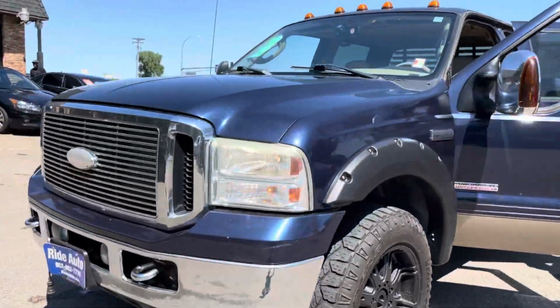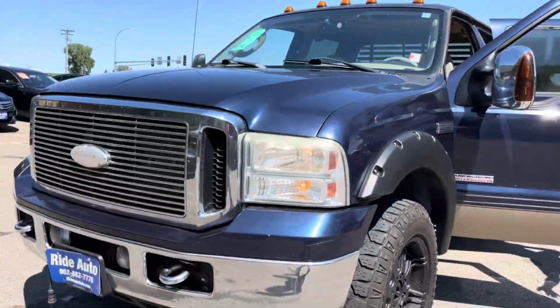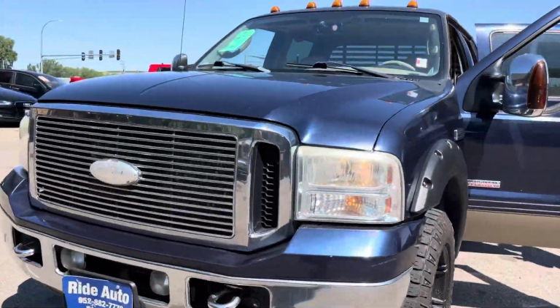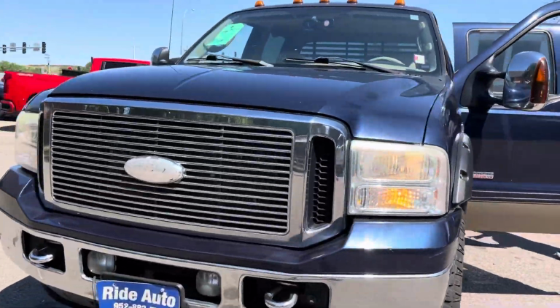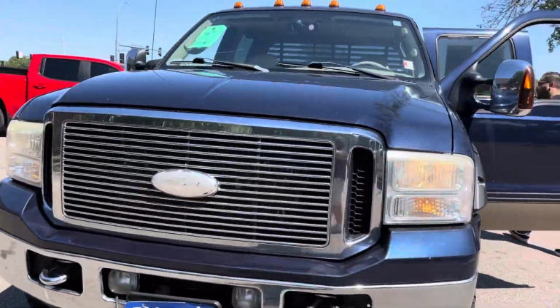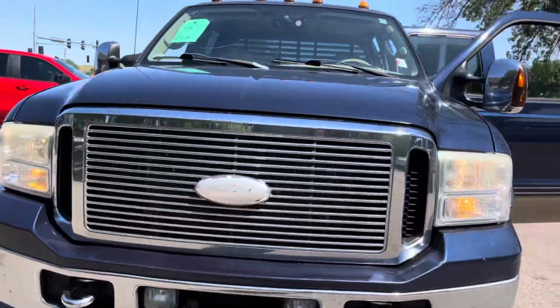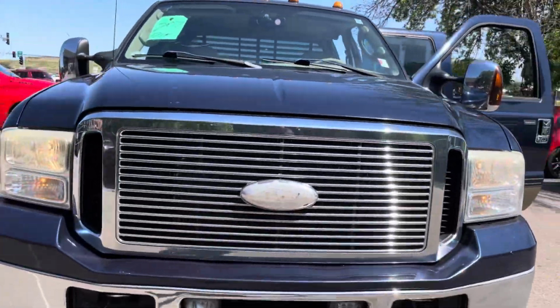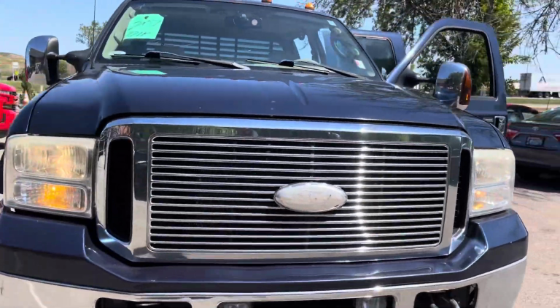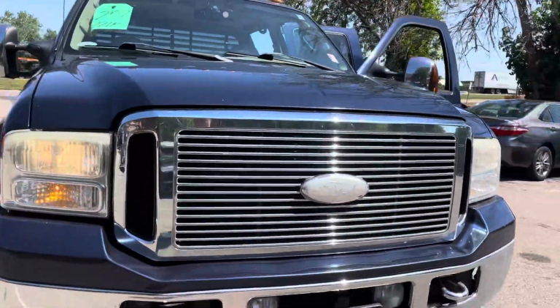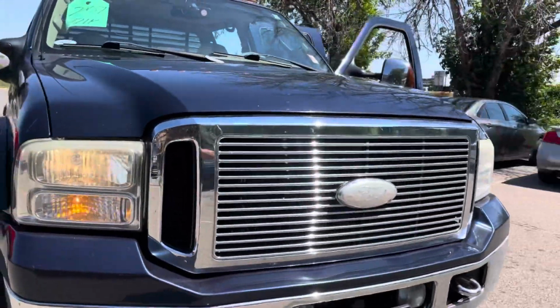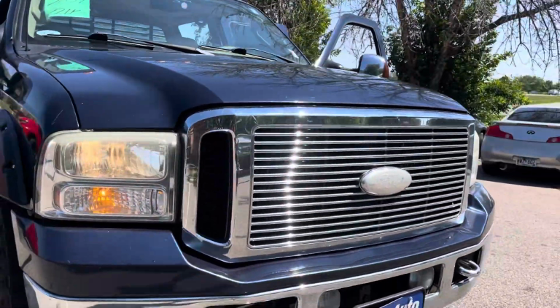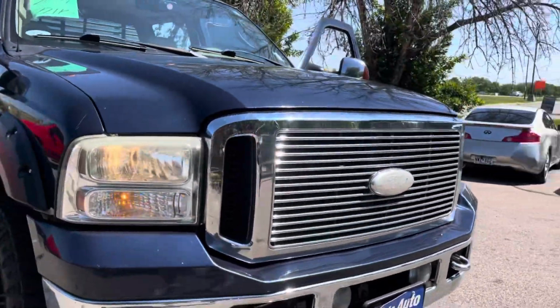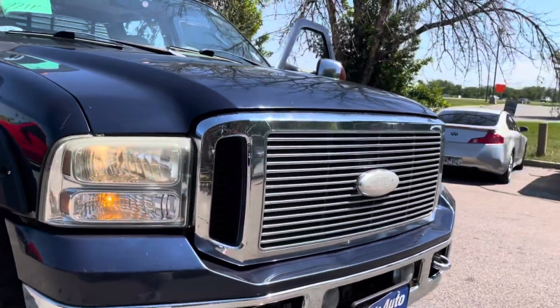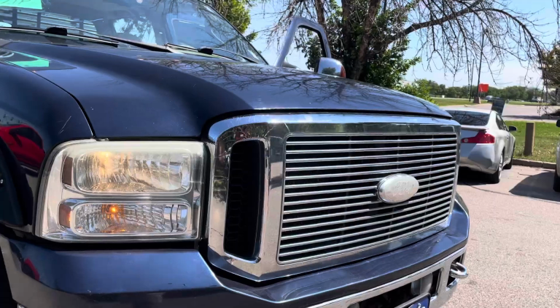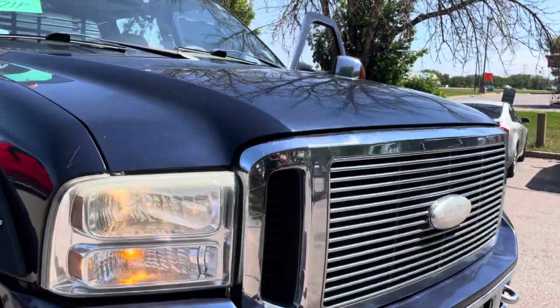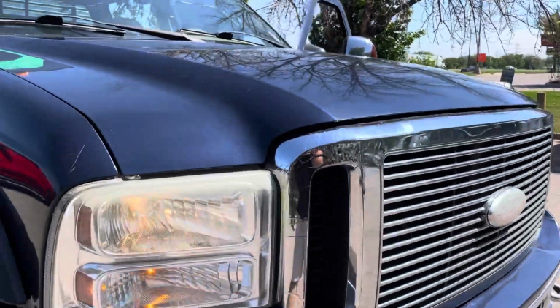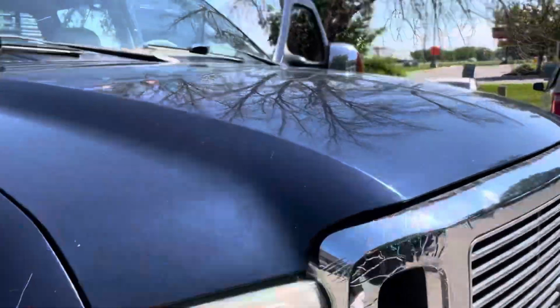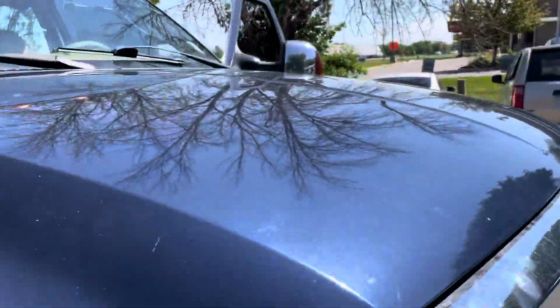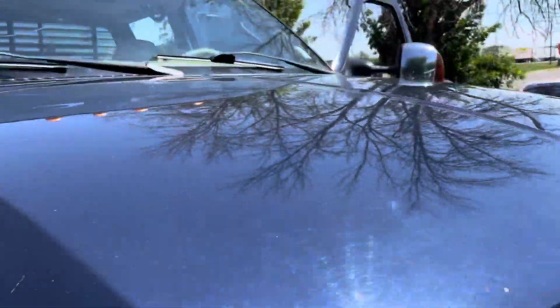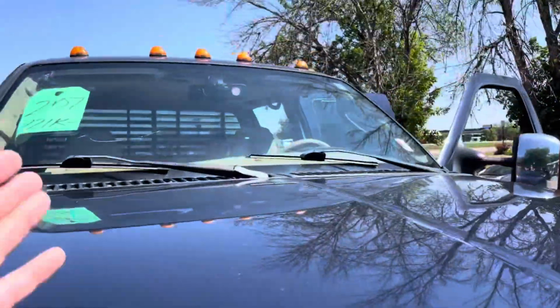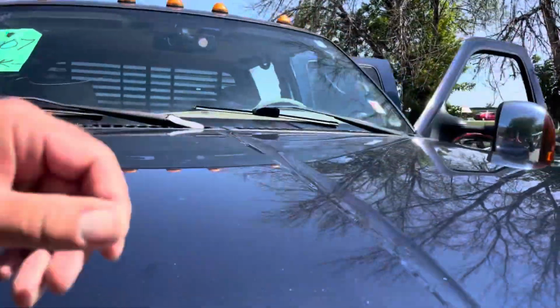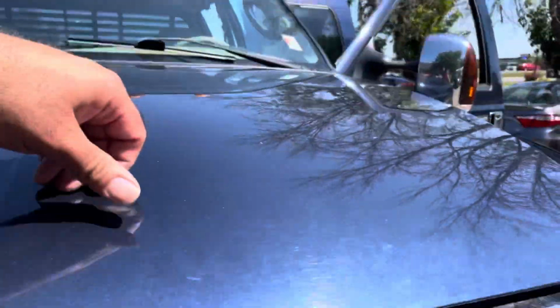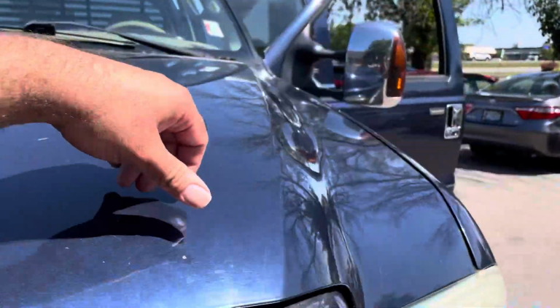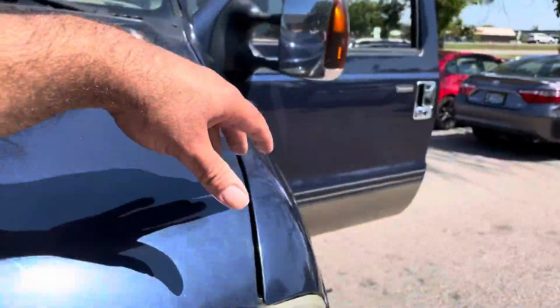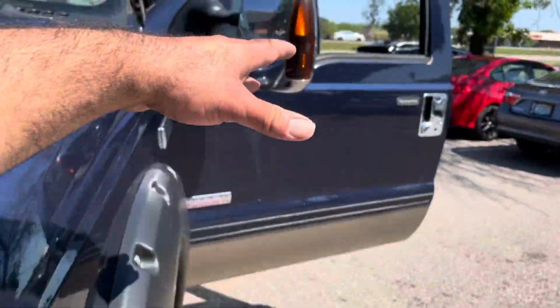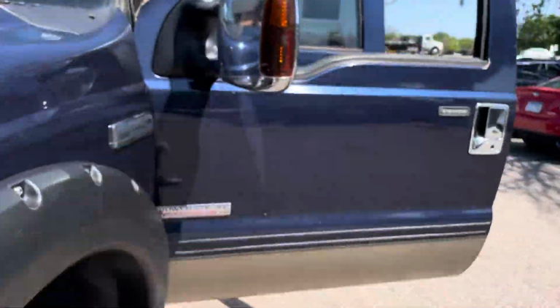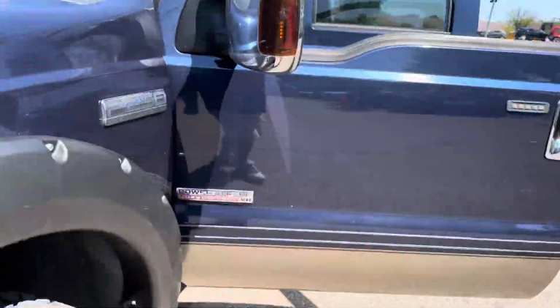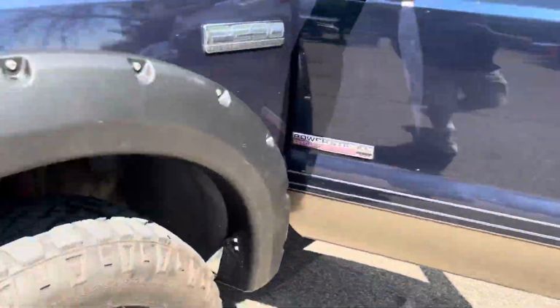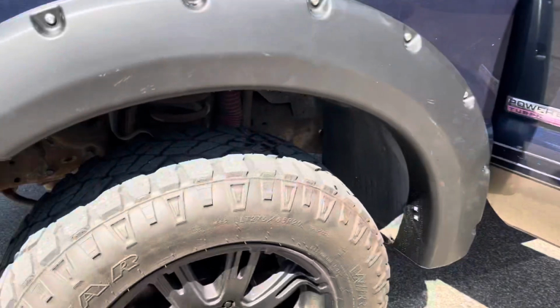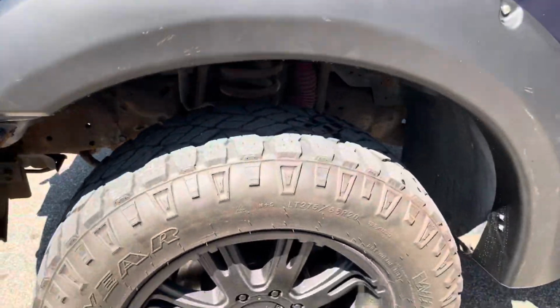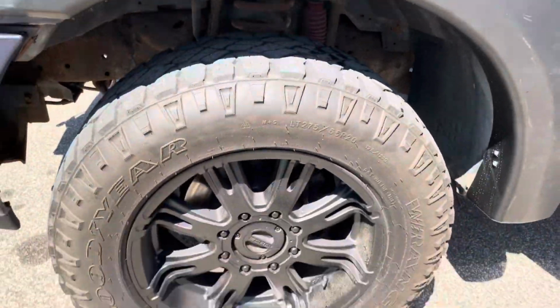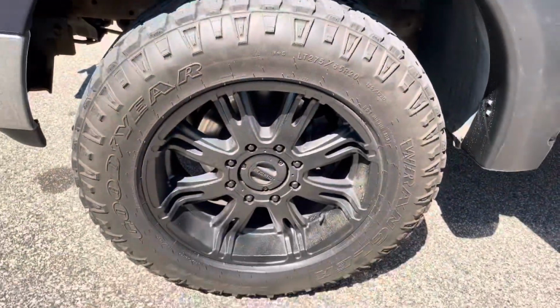It's got the chrome tow hooks, exclusive grill to the Lariat, fog lights — beautiful condition. It even has clearance lights on top, turn signals built into the mirrors, and 10-ply heavy load tires.